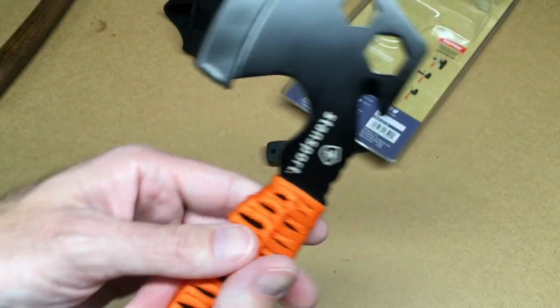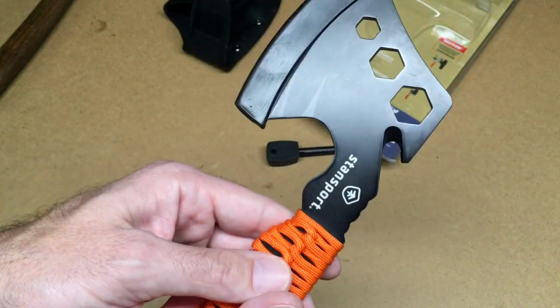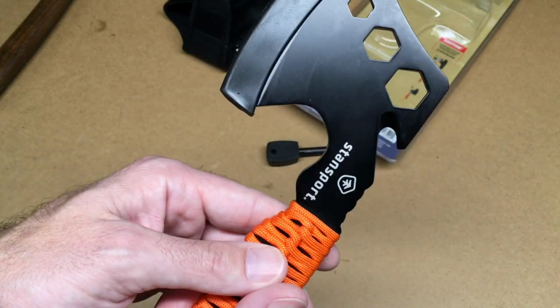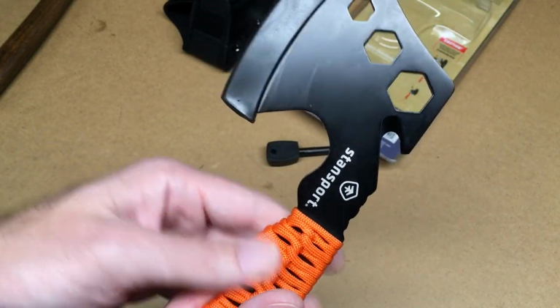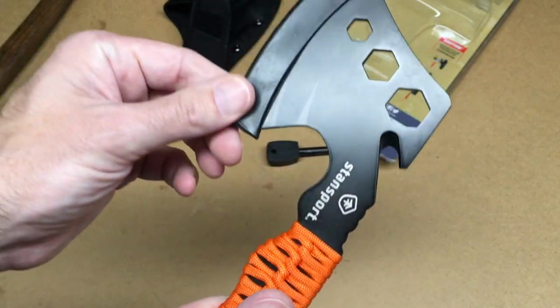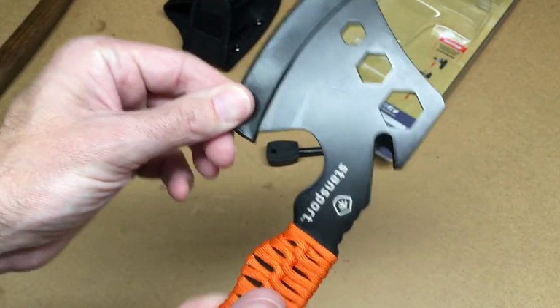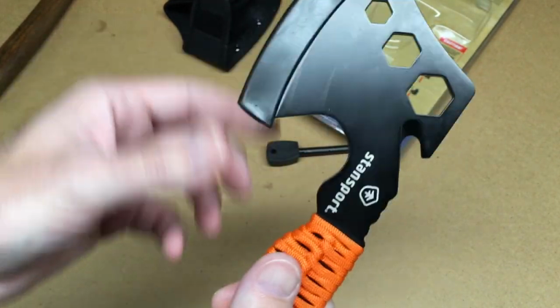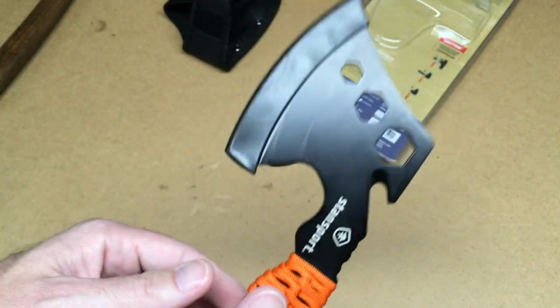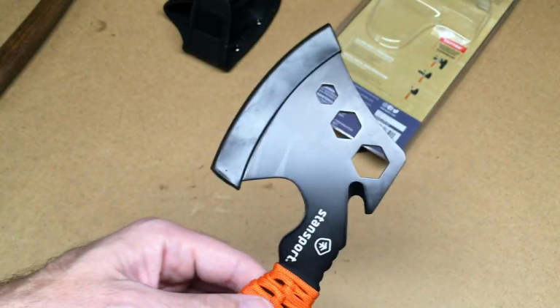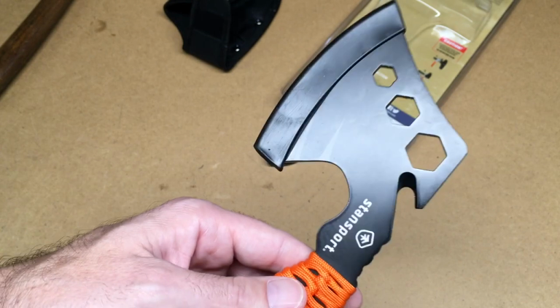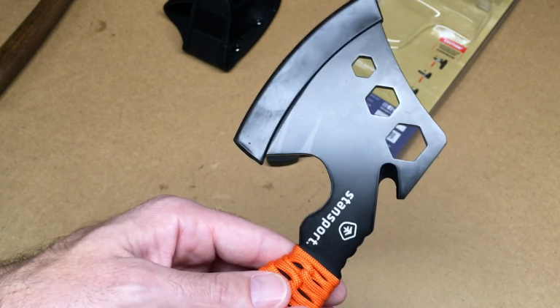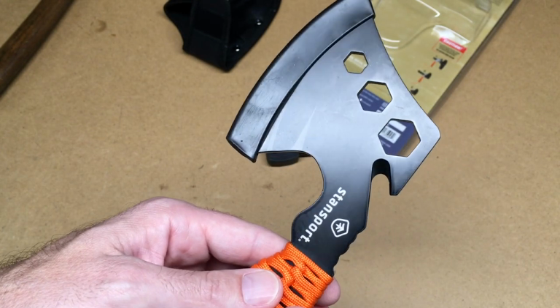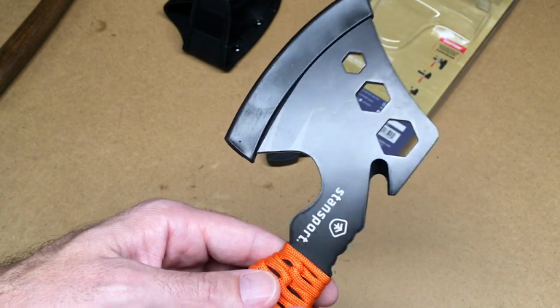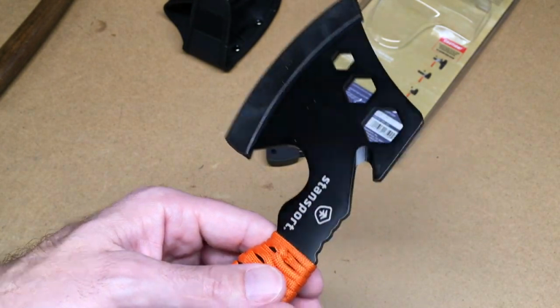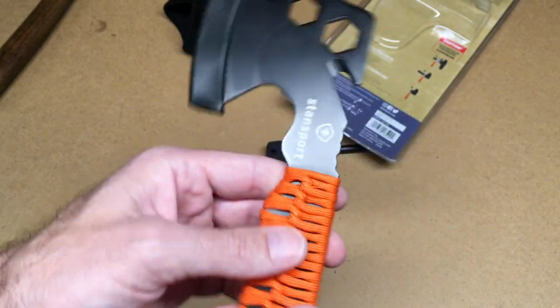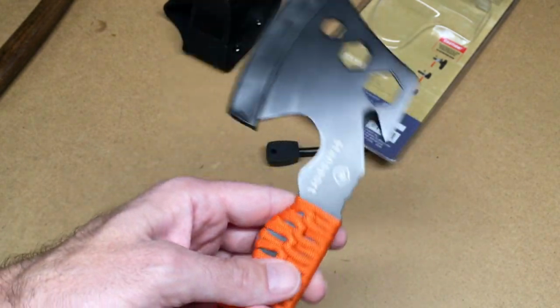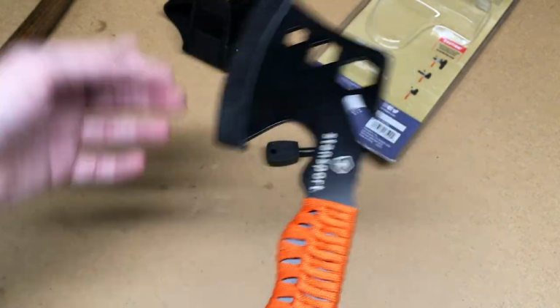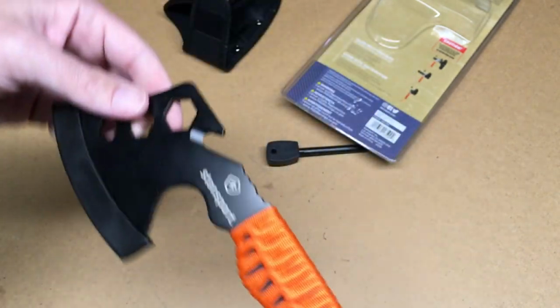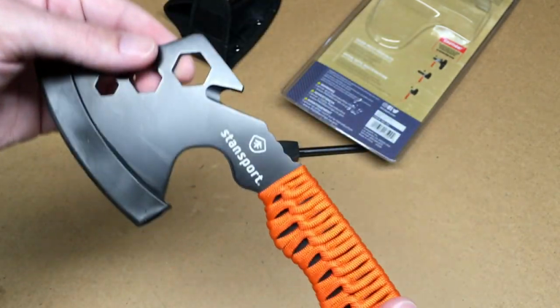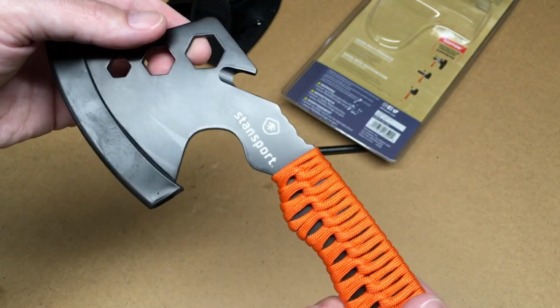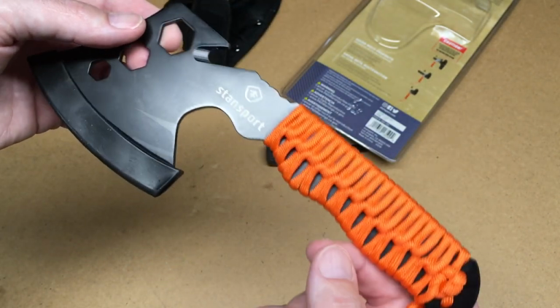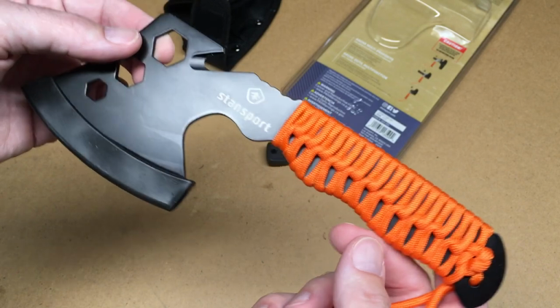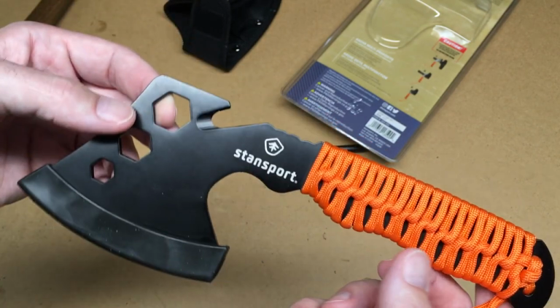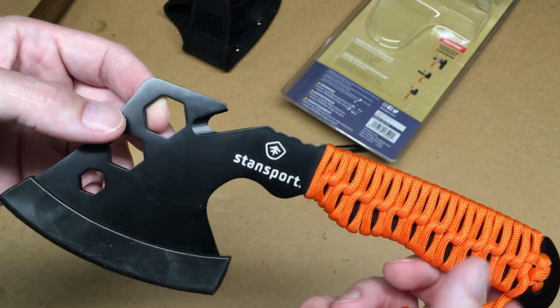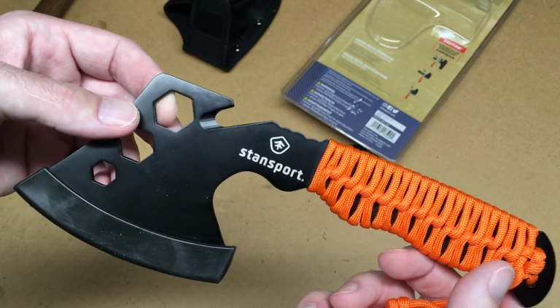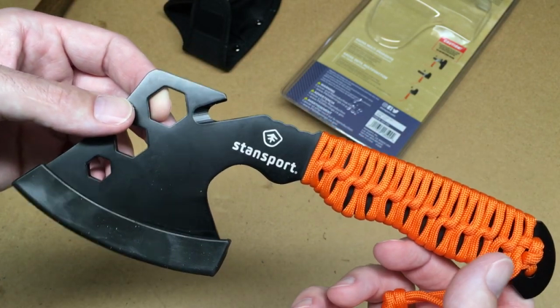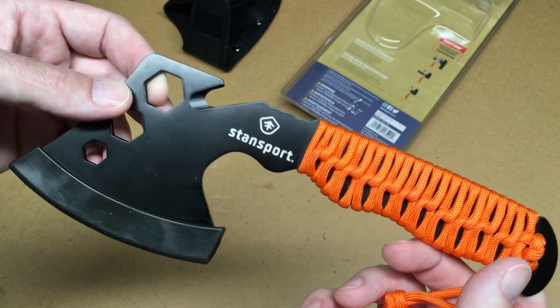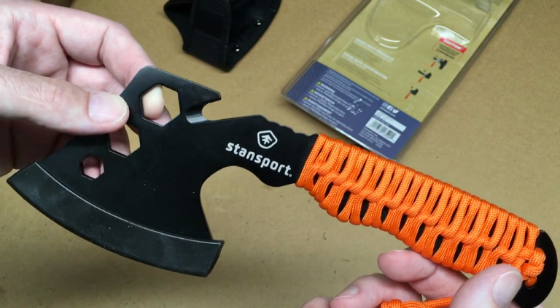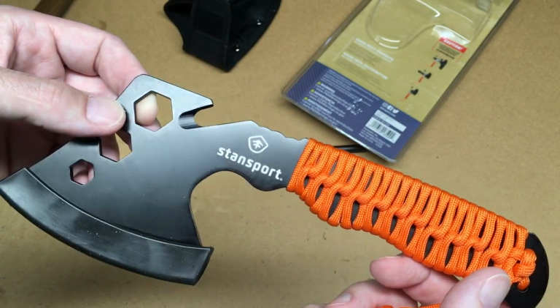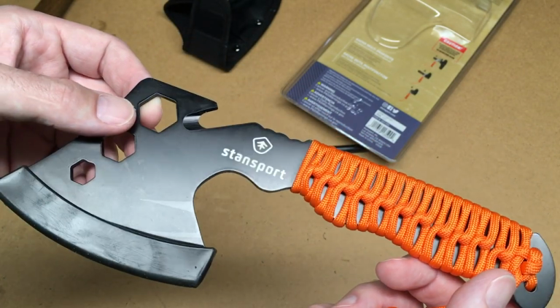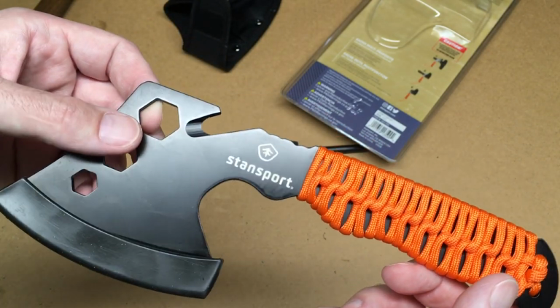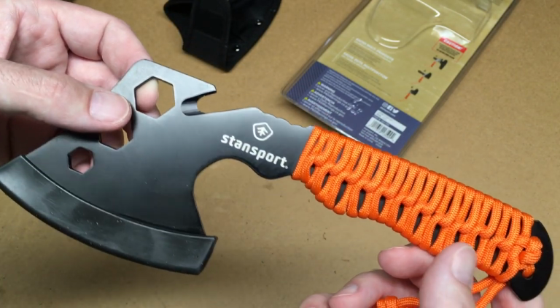I think this will be a nice addition to our camp box and it'll come in handy when we need to split some wood. If you have any questions about this, please leave them in the comments. If you like this video, please click like, and if you haven't subscribed to my channel, I'd appreciate it if you could do that. Thanks for watching — until next time.